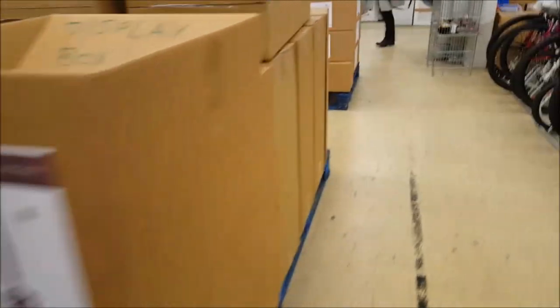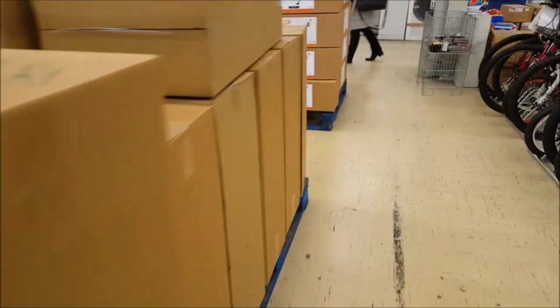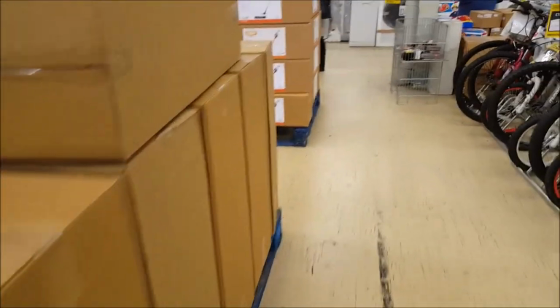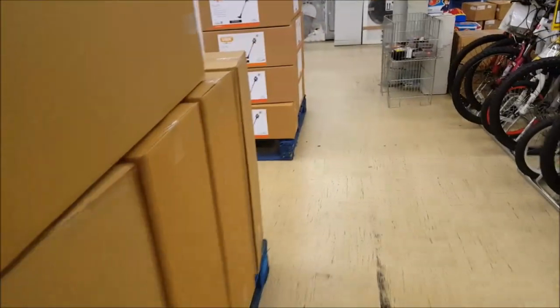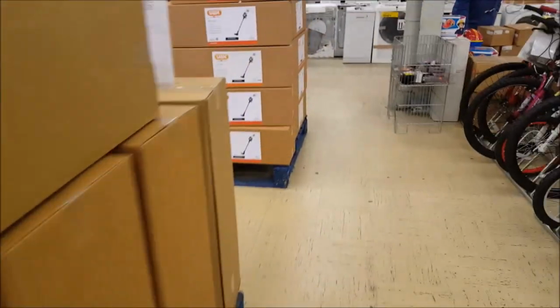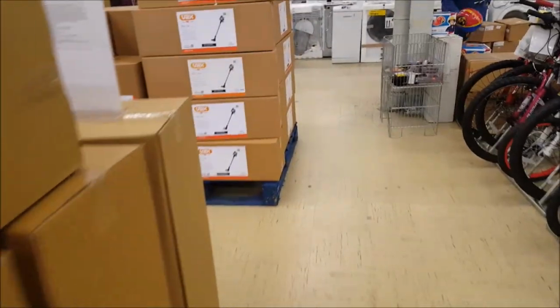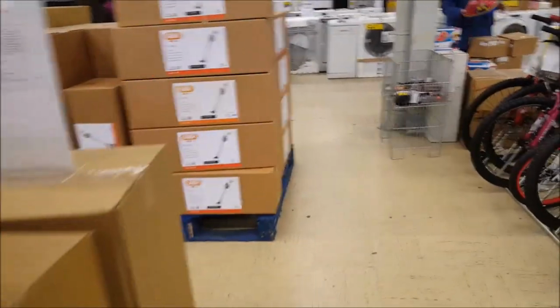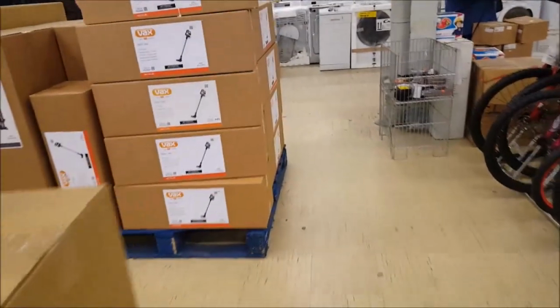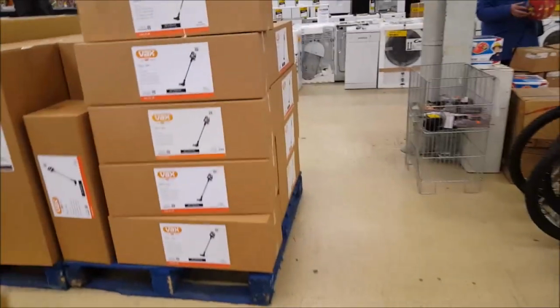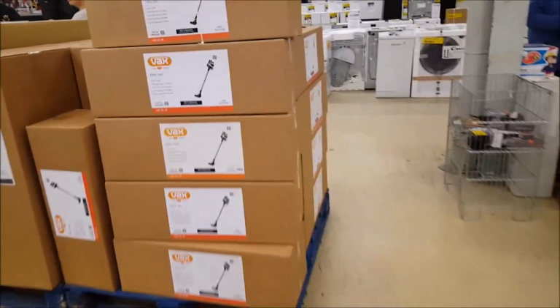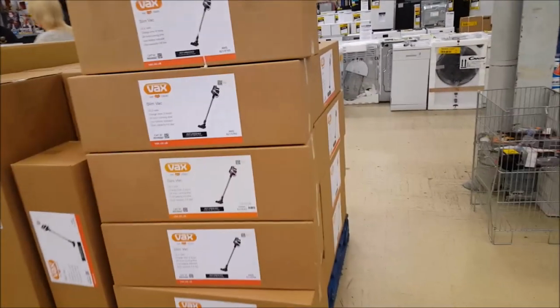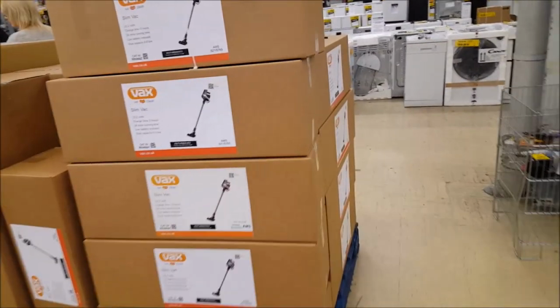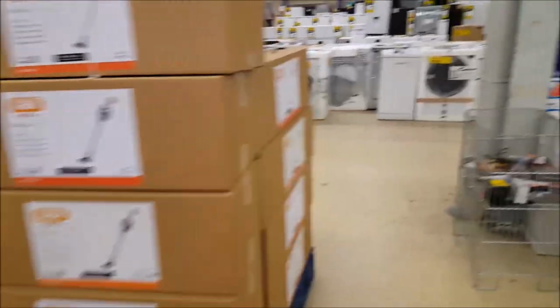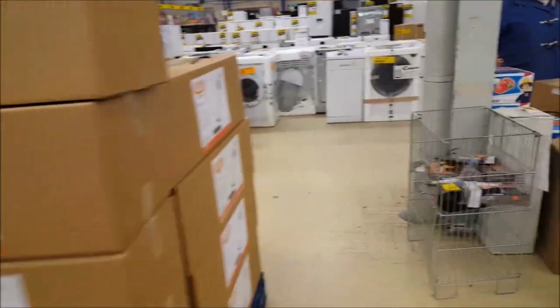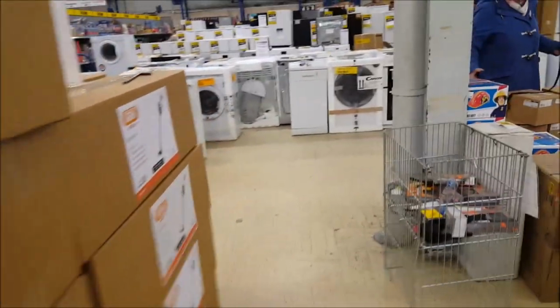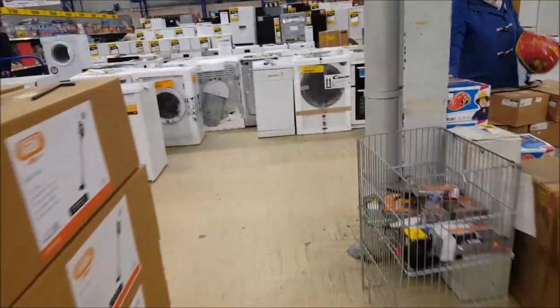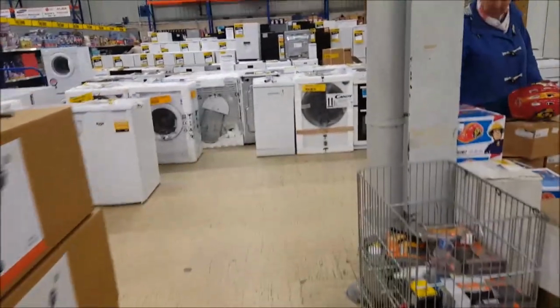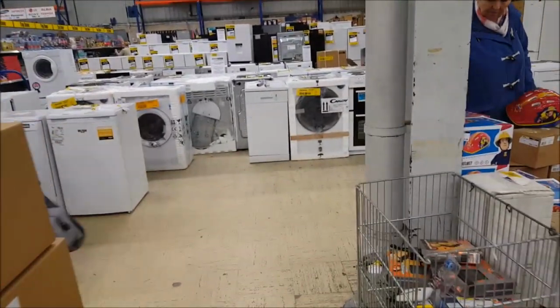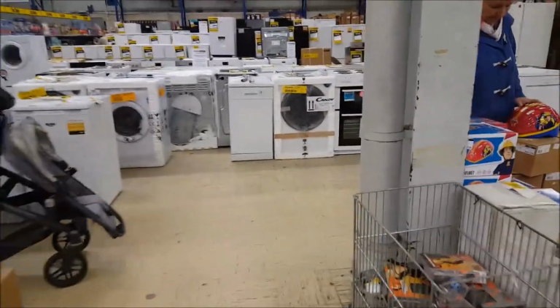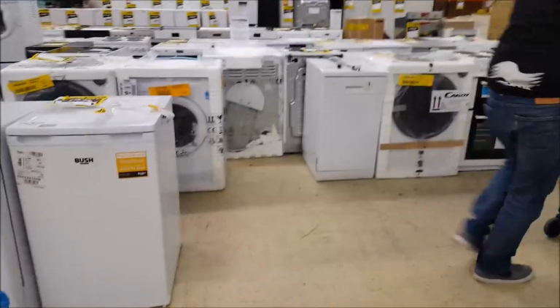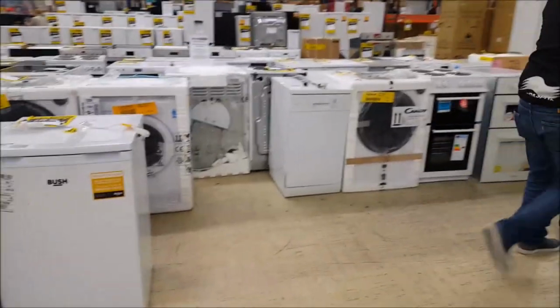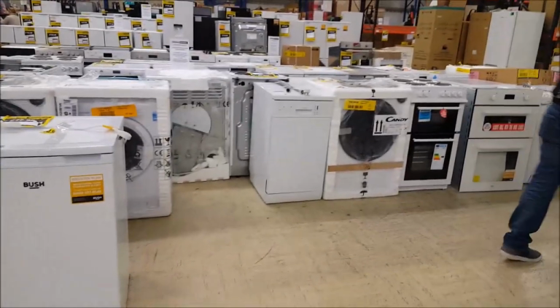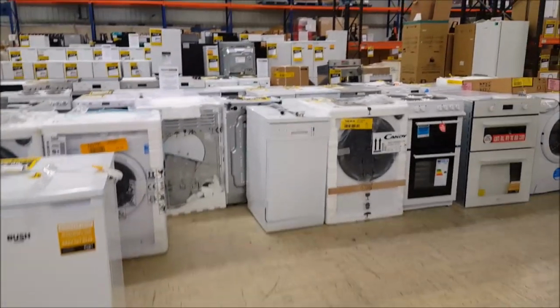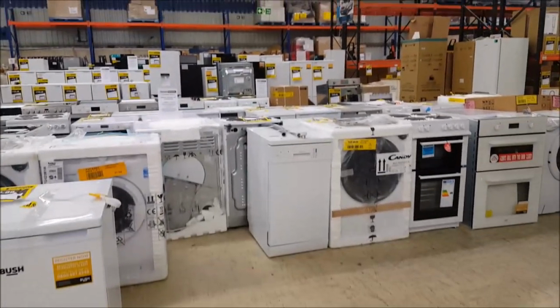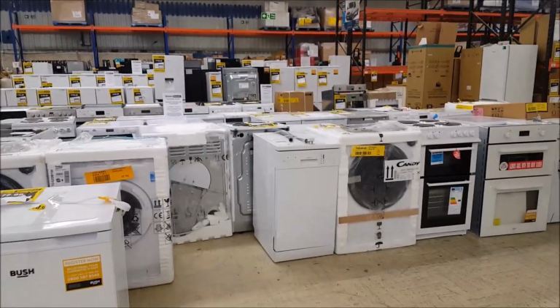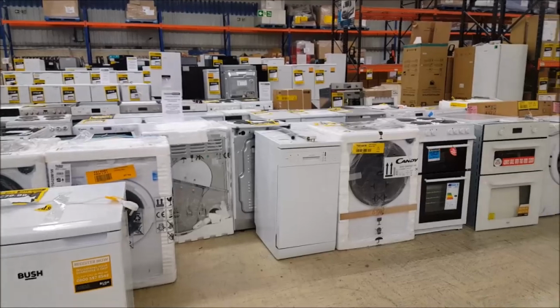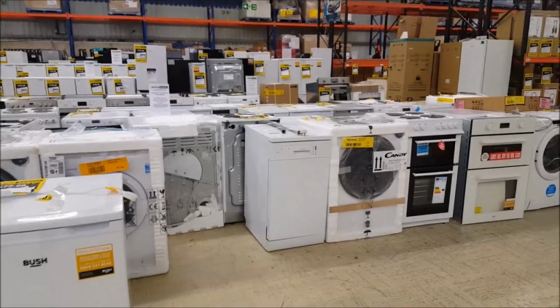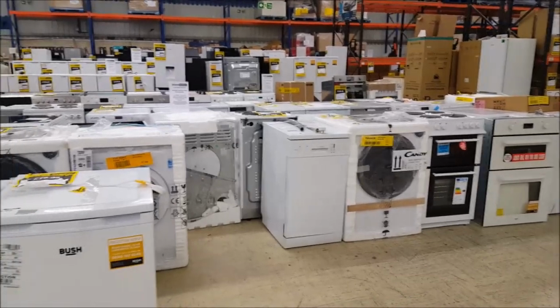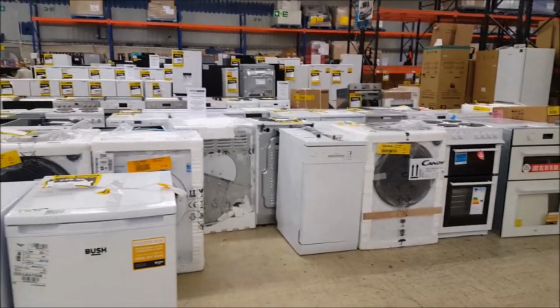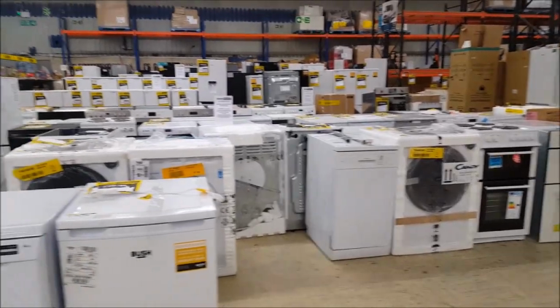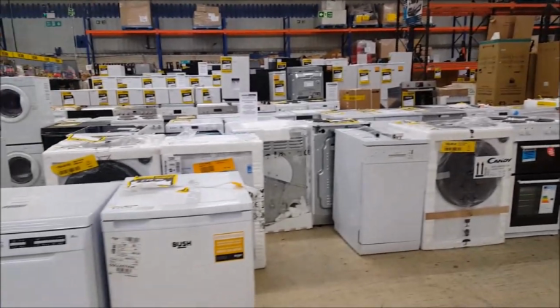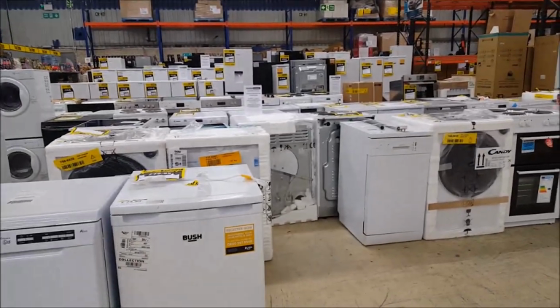When Chloe first moved into her house we came in and bought her quite a few electrical bits from in here. They do sort of like fridges, freezers, ovens, that sort of thing.